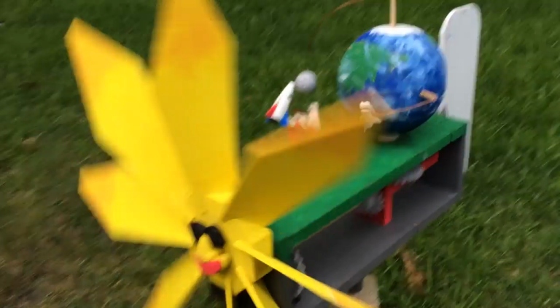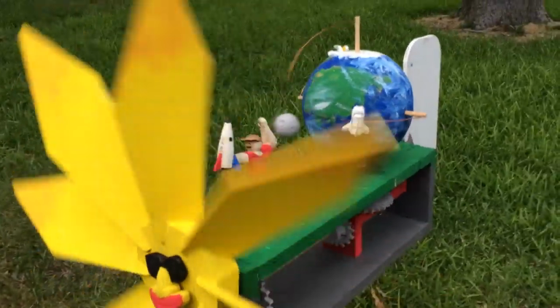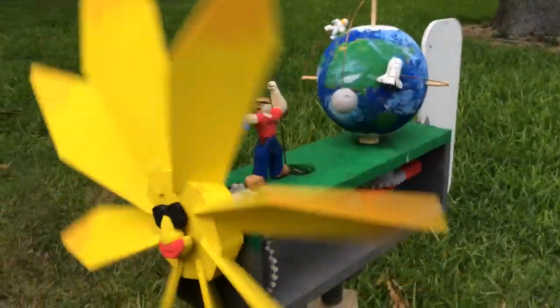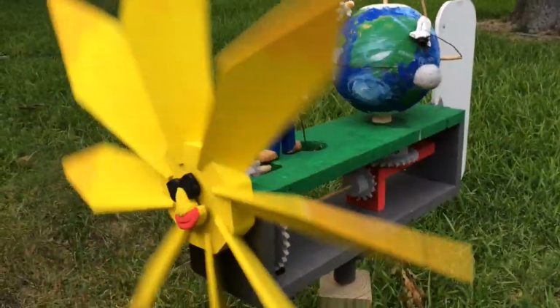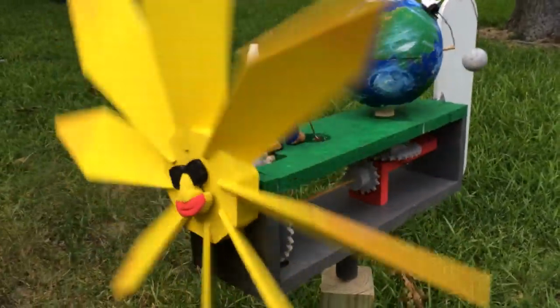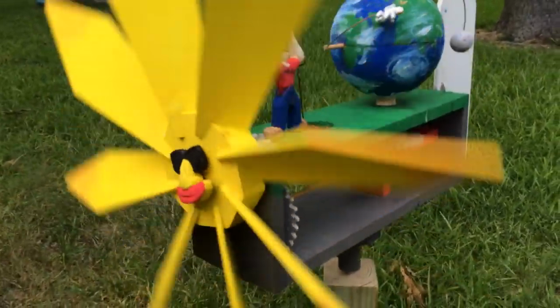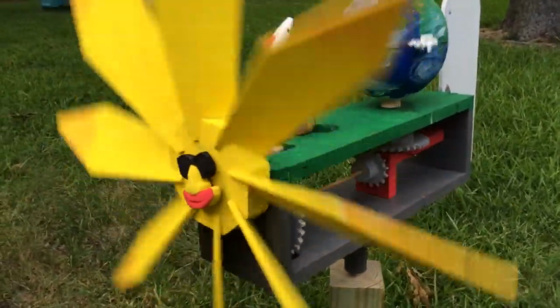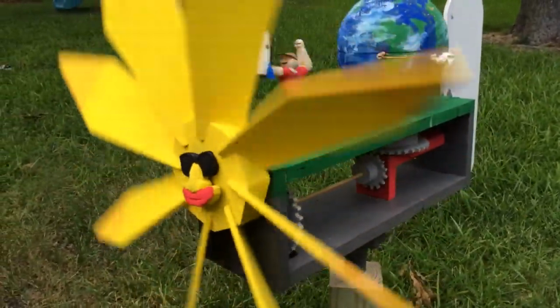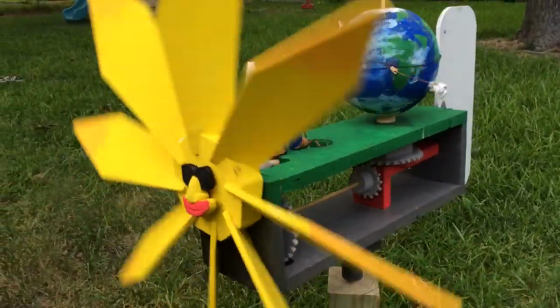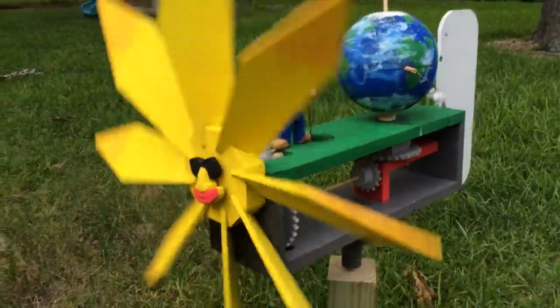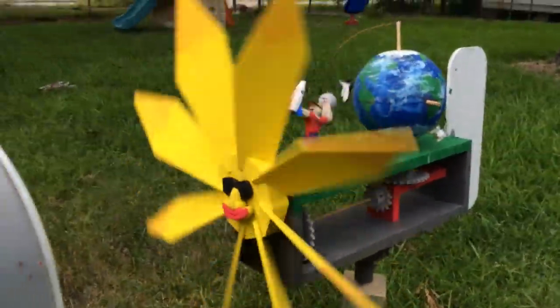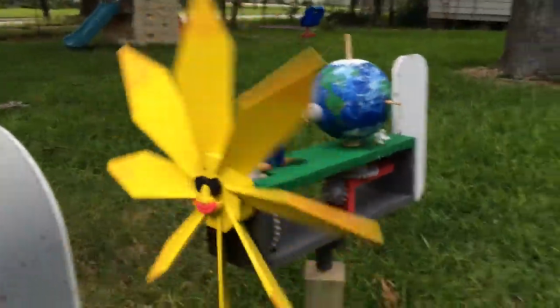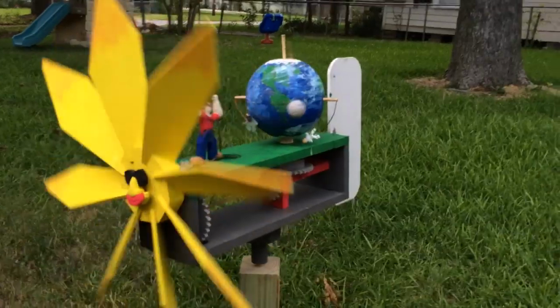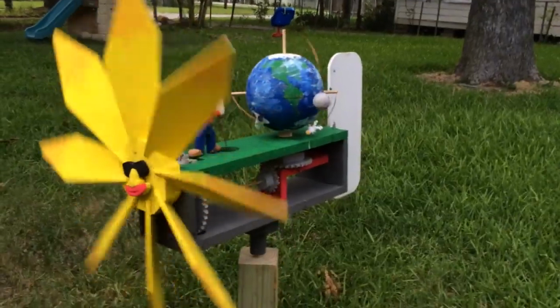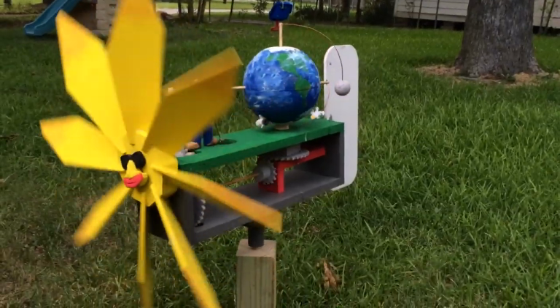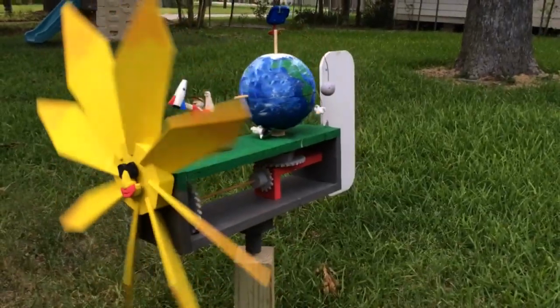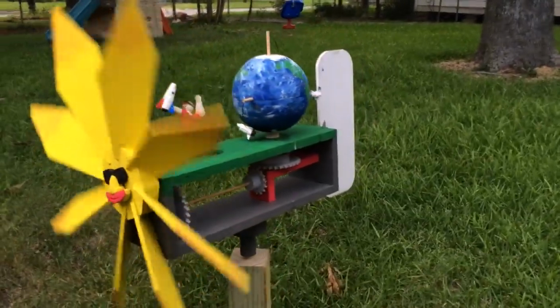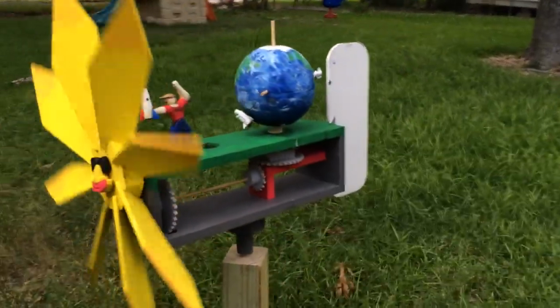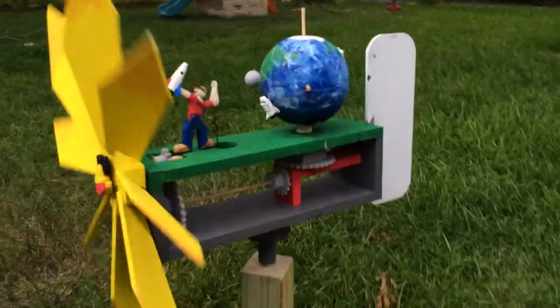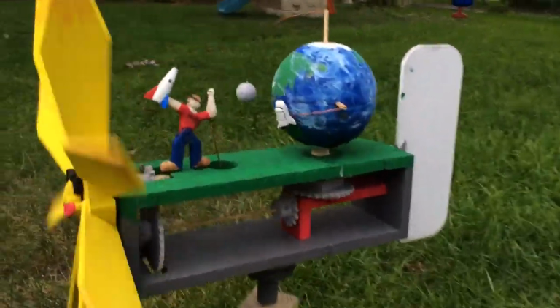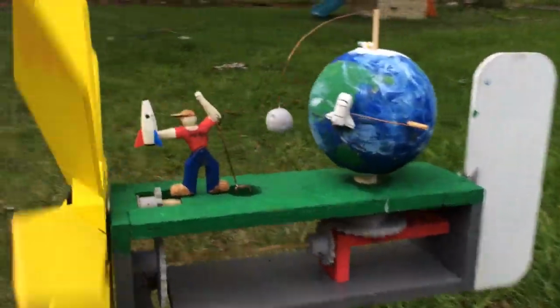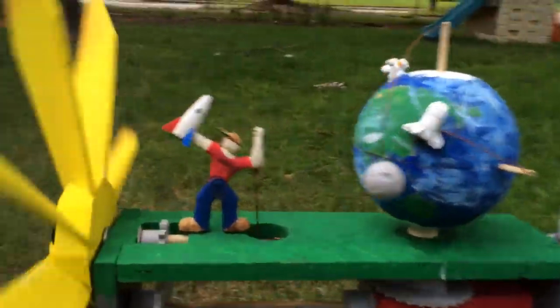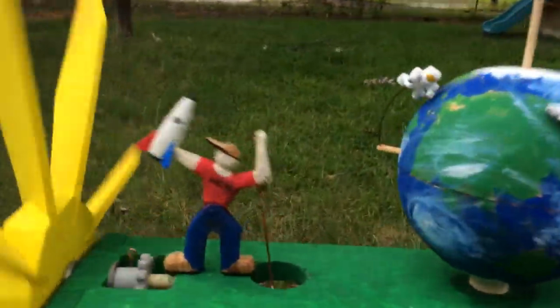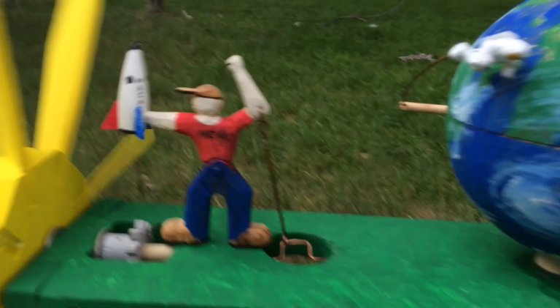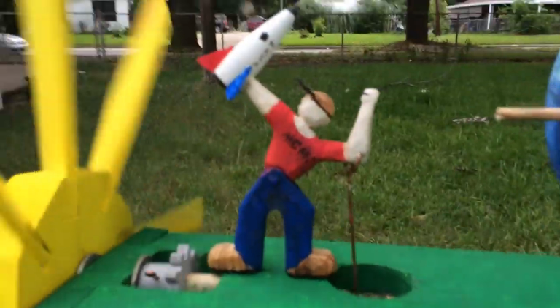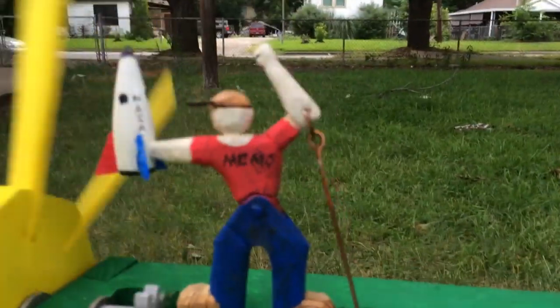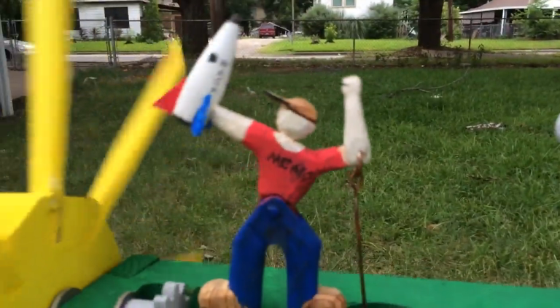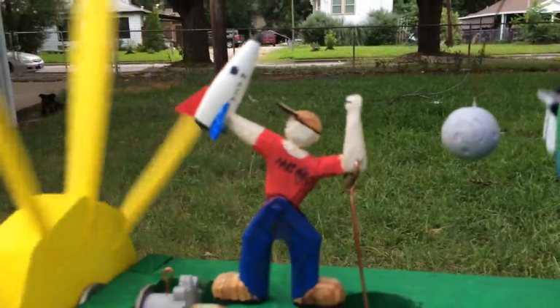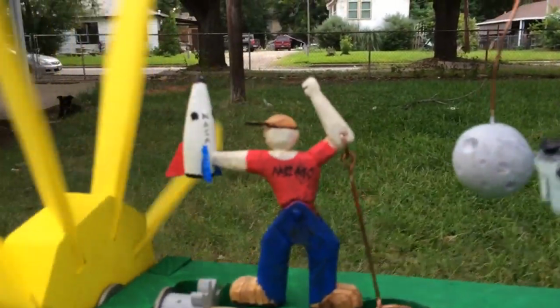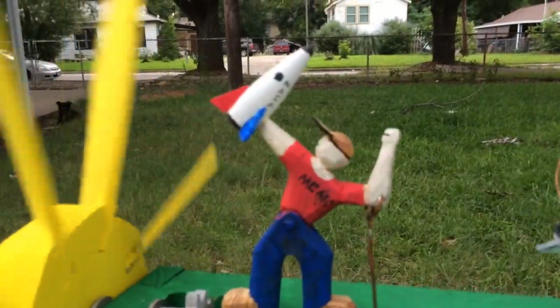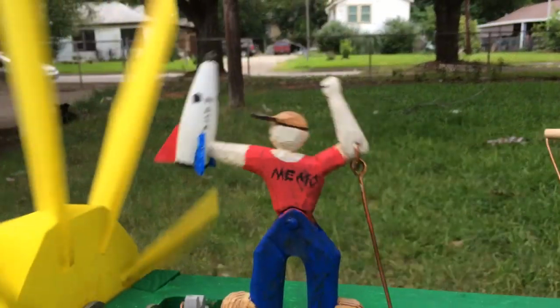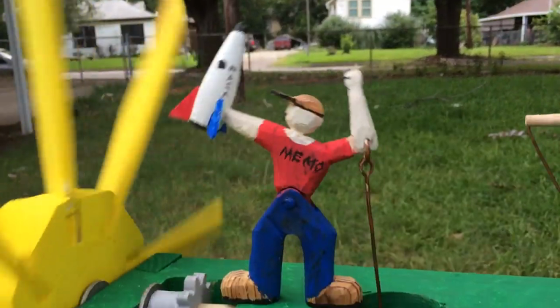So I made this. Here is the sun that powers the whole thing. And here's a little boy playing with a NASA spaceship. He's wearing a Mimo shirt.